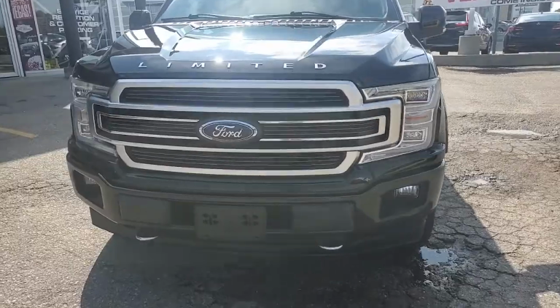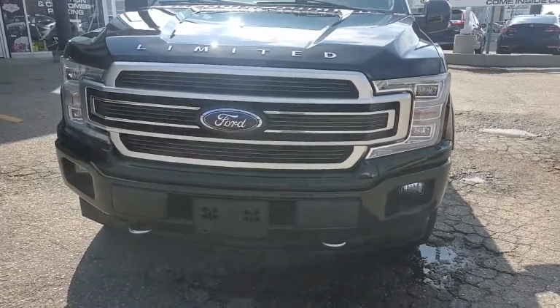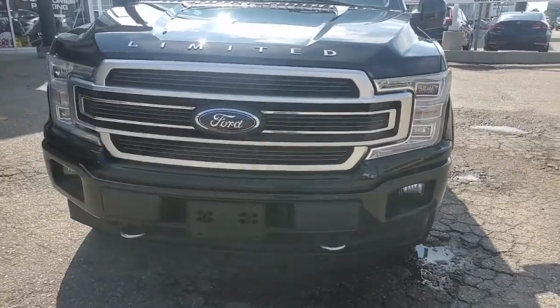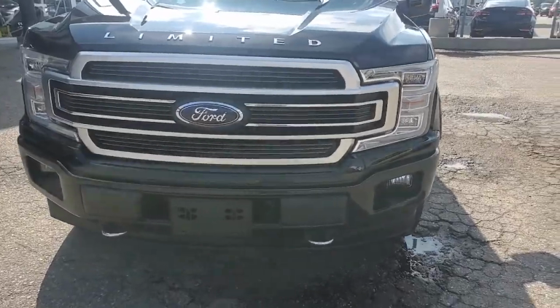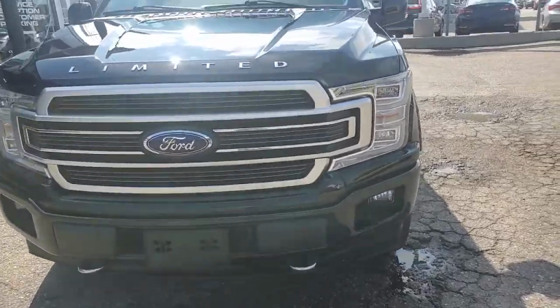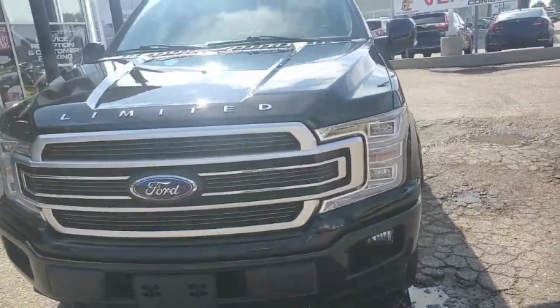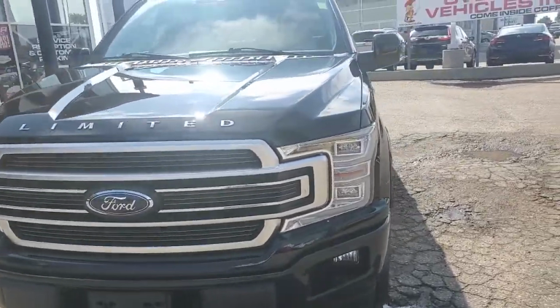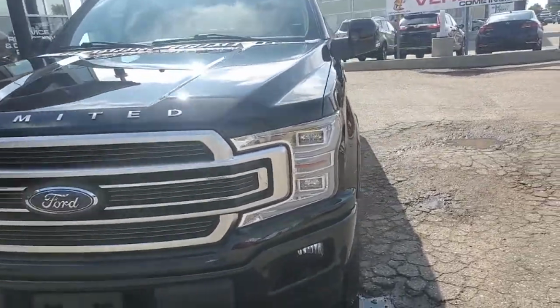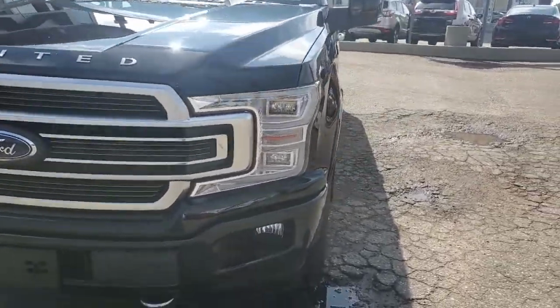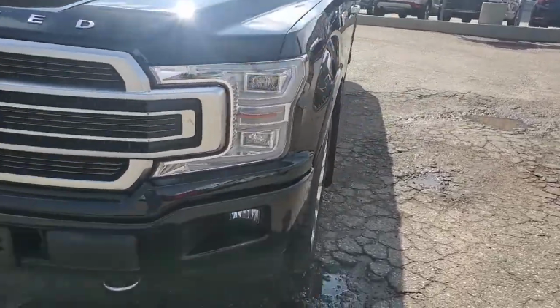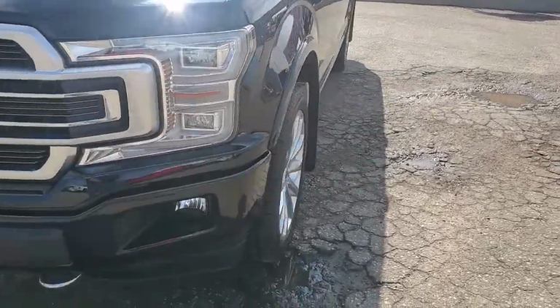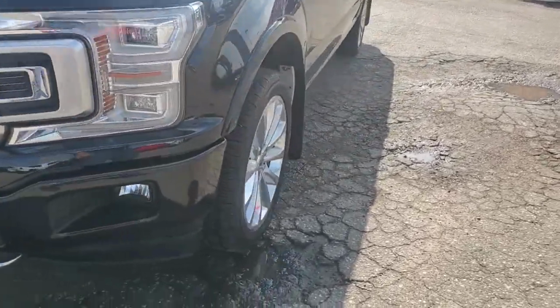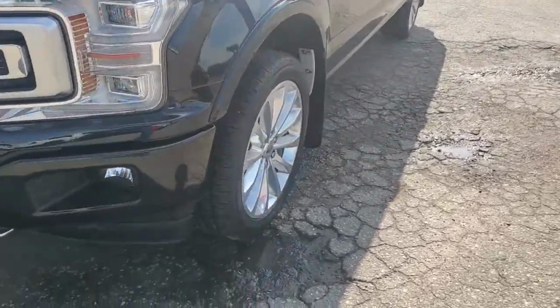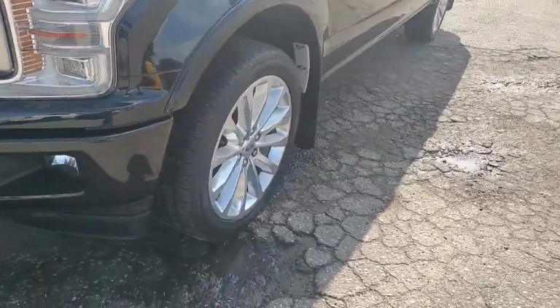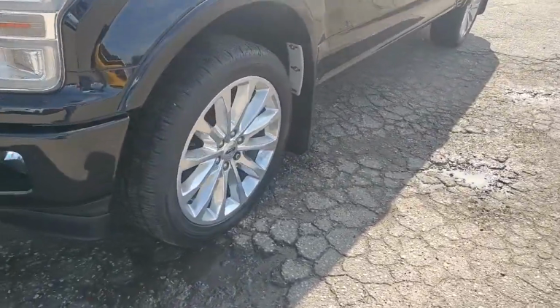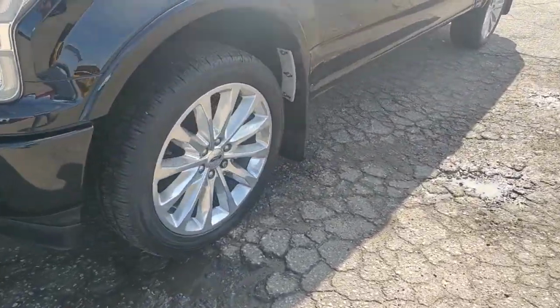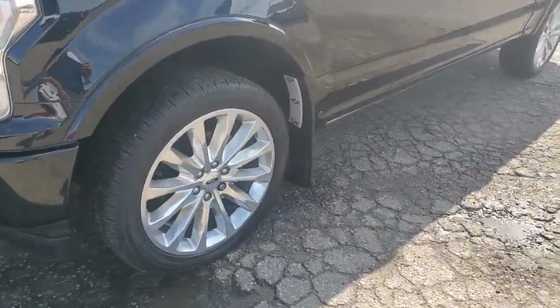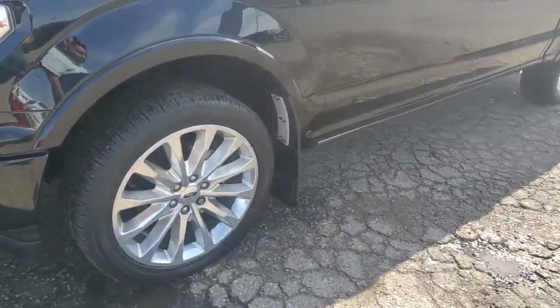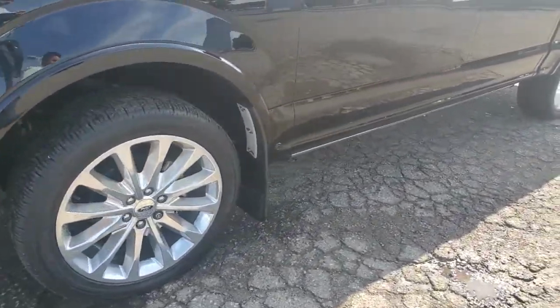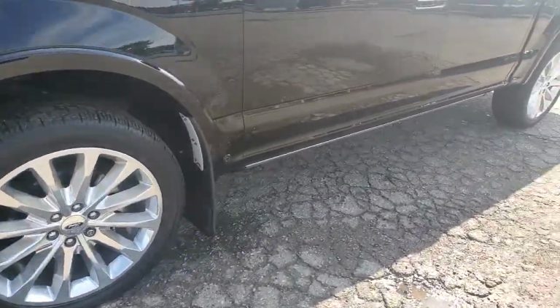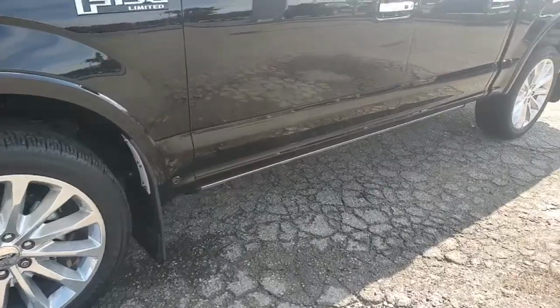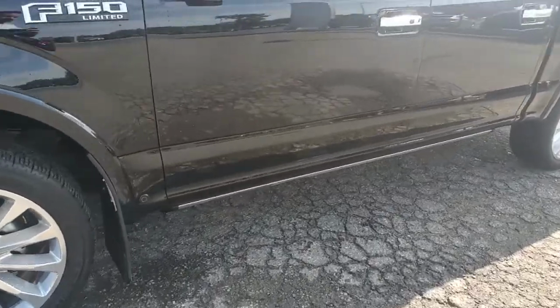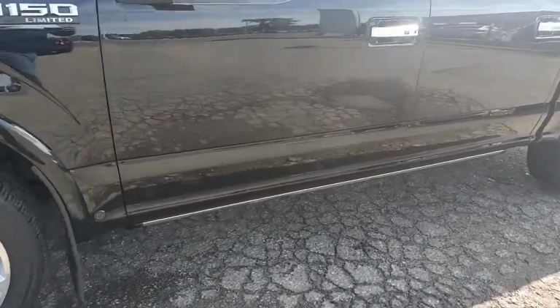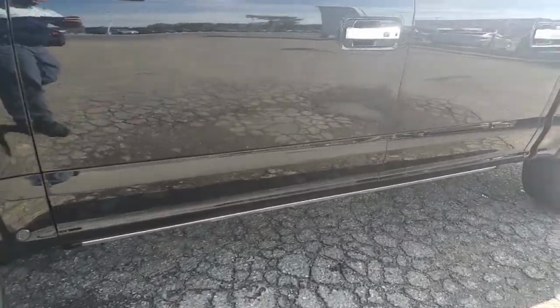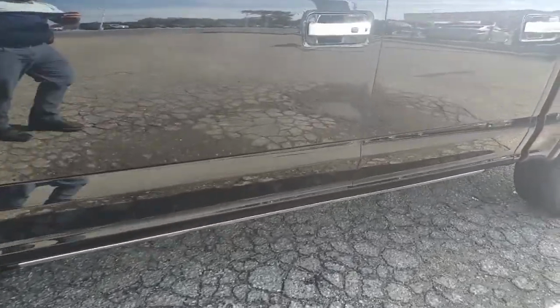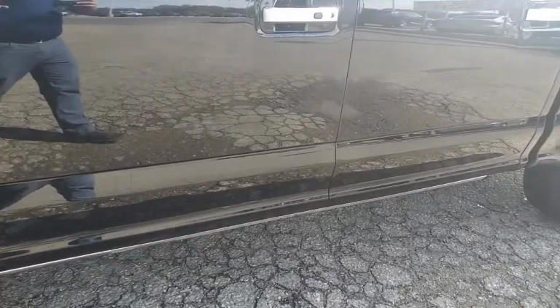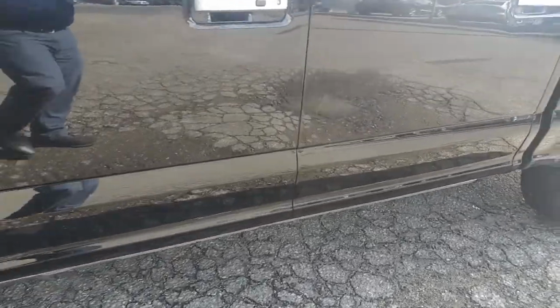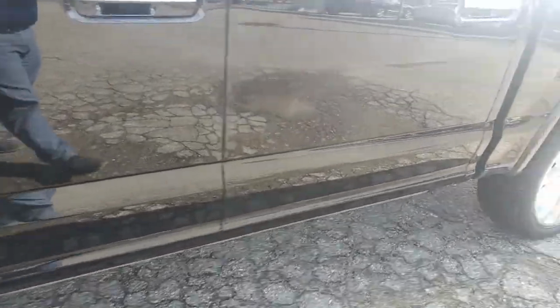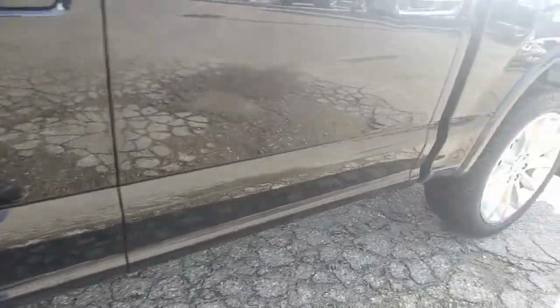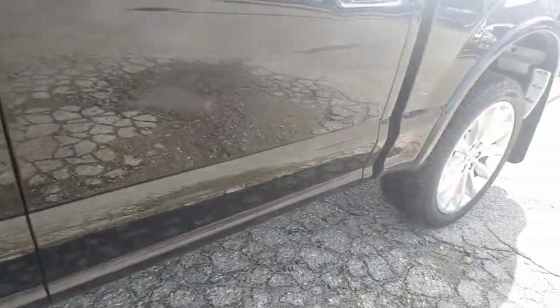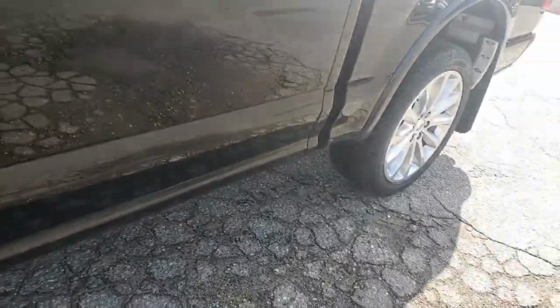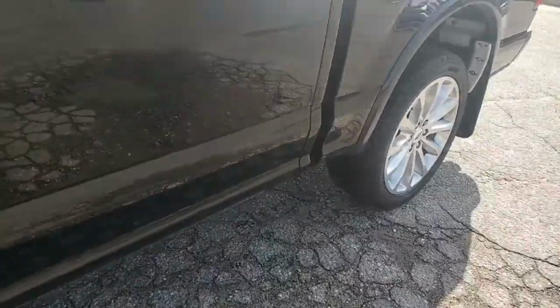It's even got the block heater, the paint all looks great. I love the wheels on these things. Already got the mud guards on there, and power step sides.